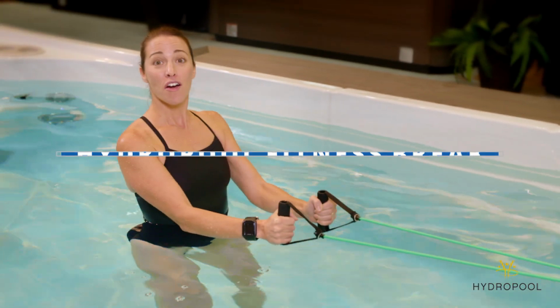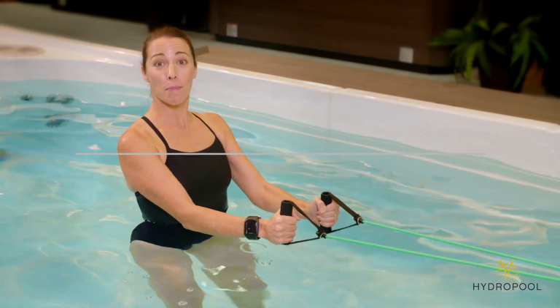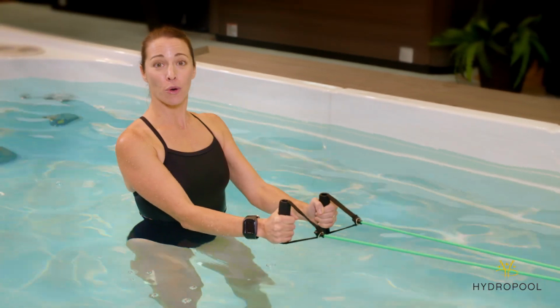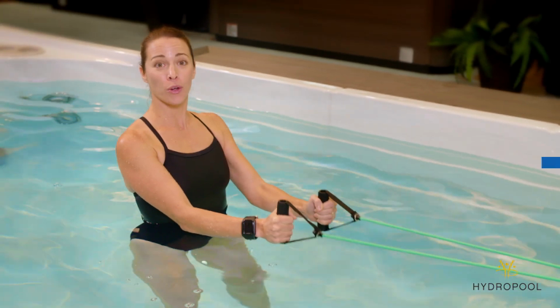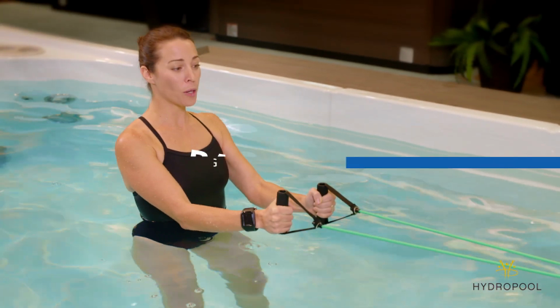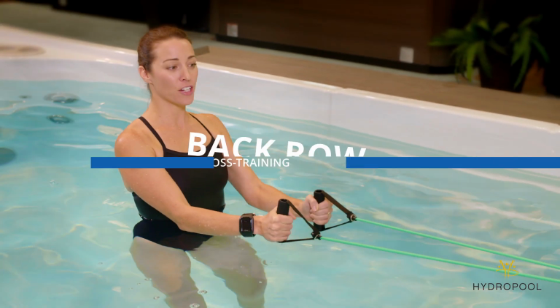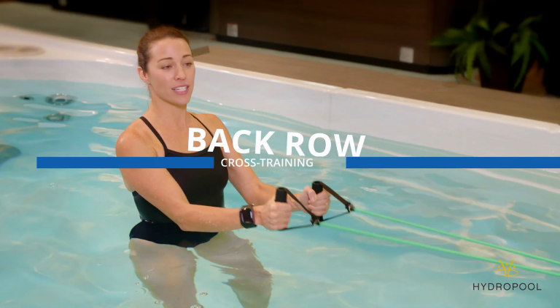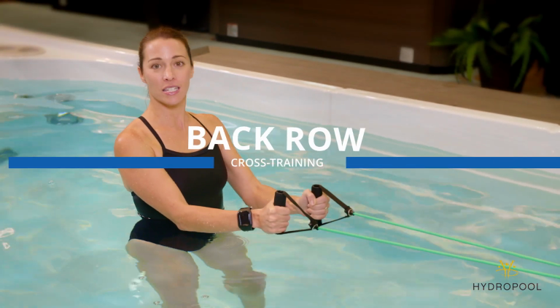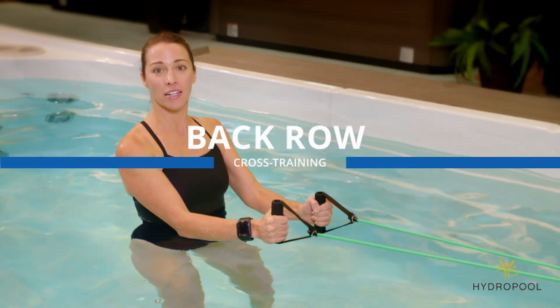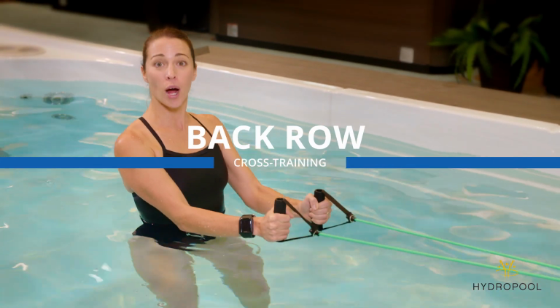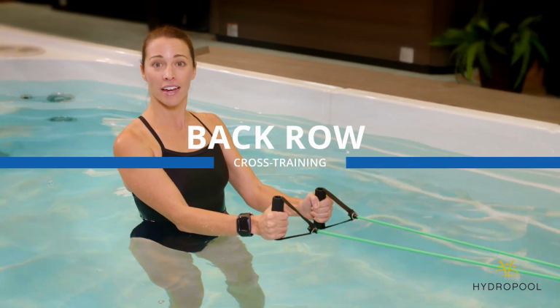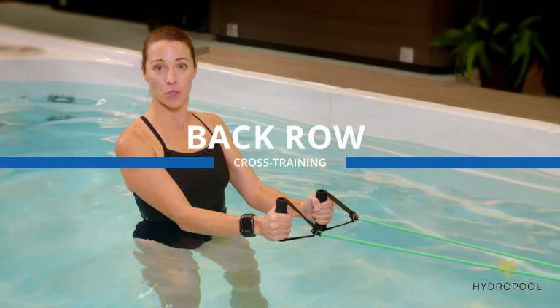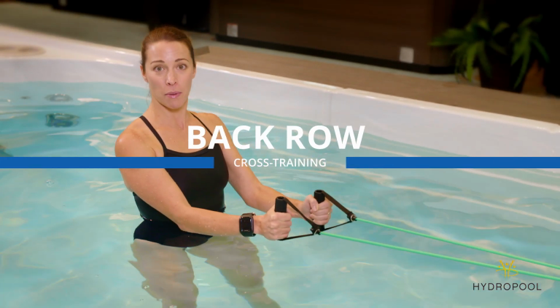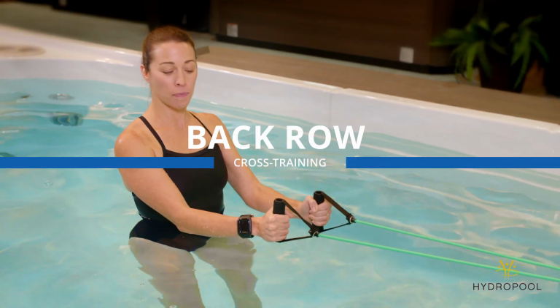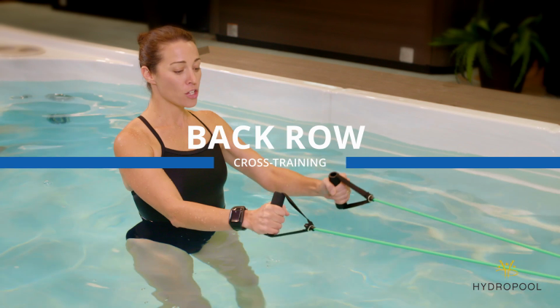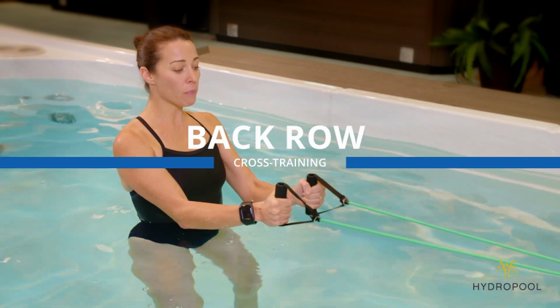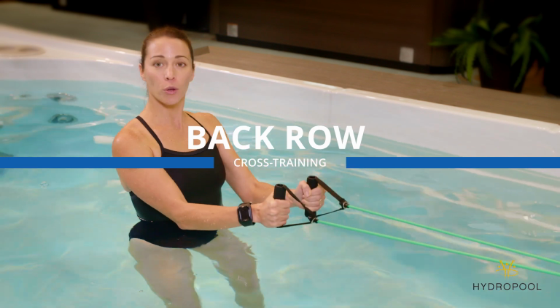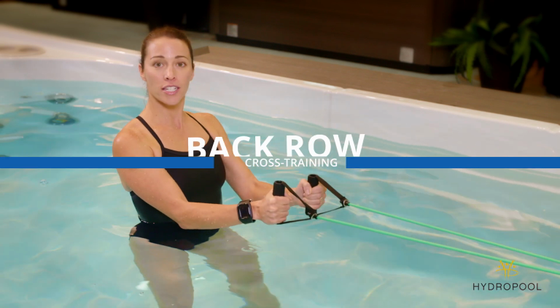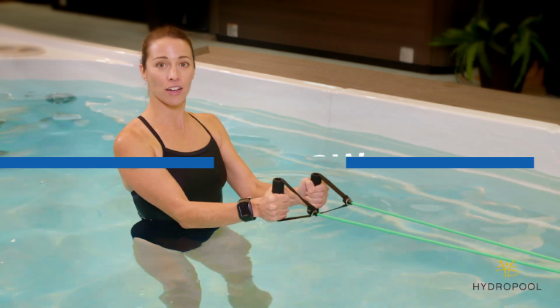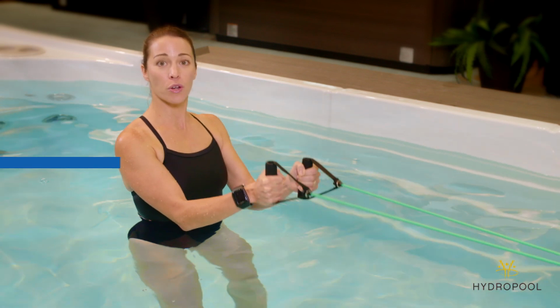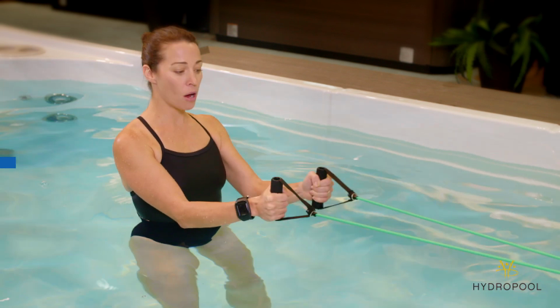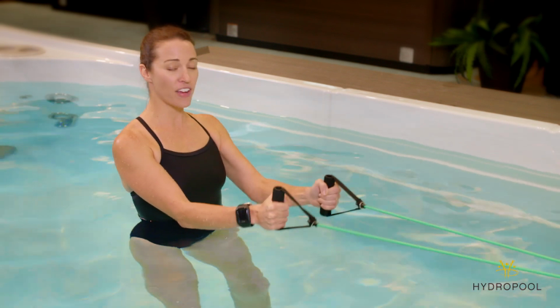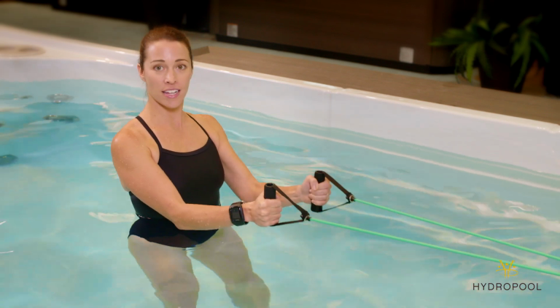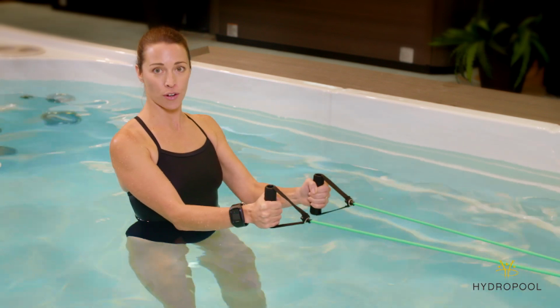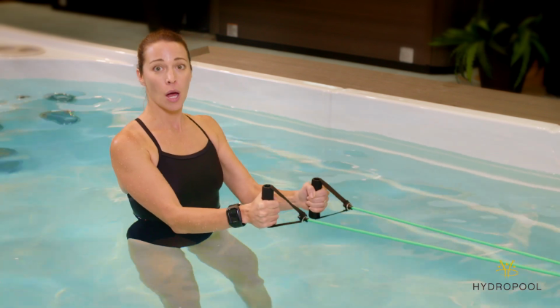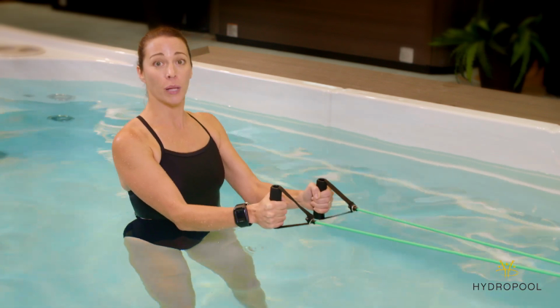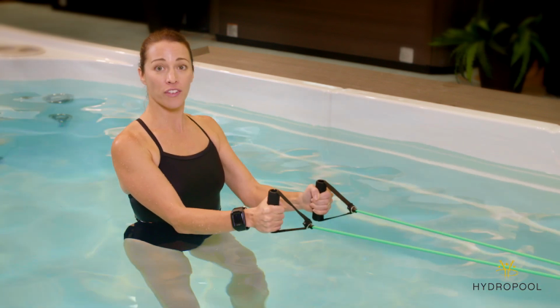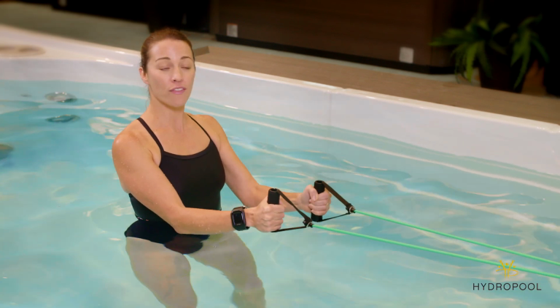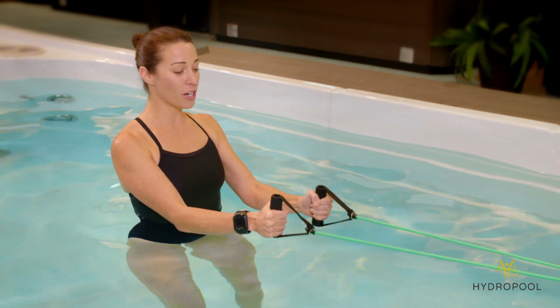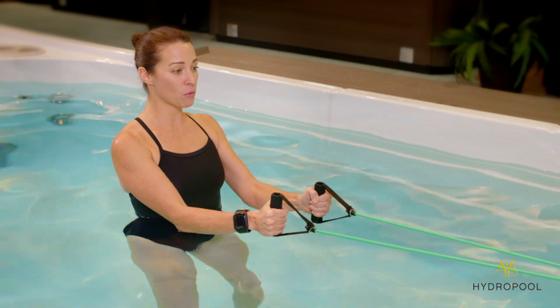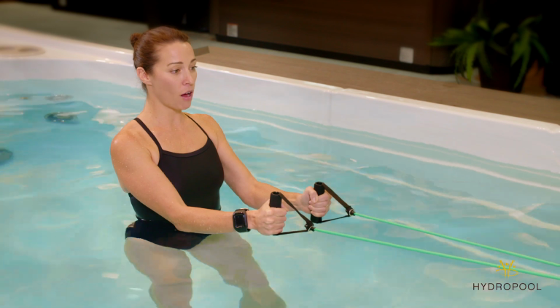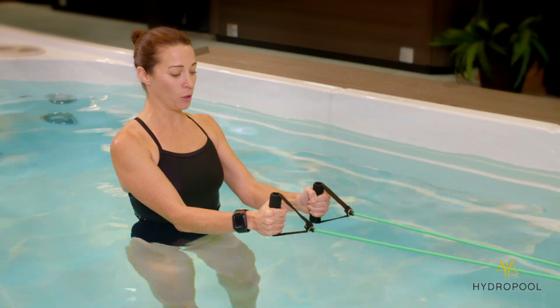For the back row, you'll want to attach your resistance band to one end of the swim spa. Start by holding onto the handles with your palms facing each other. Plant your feet firmly on the swim spa floor.